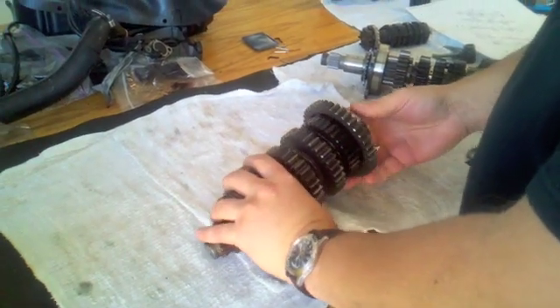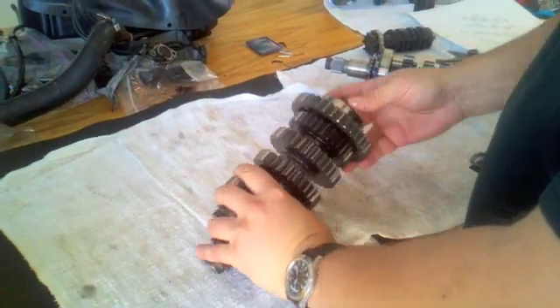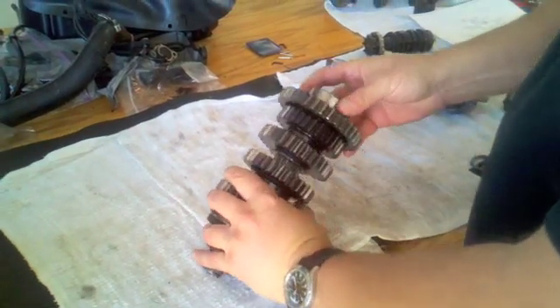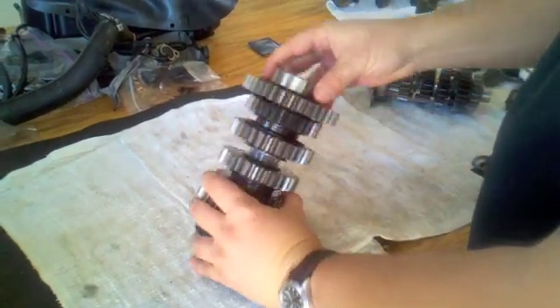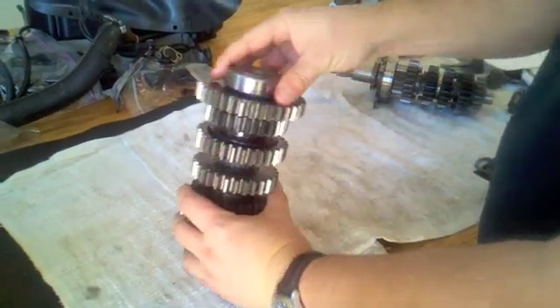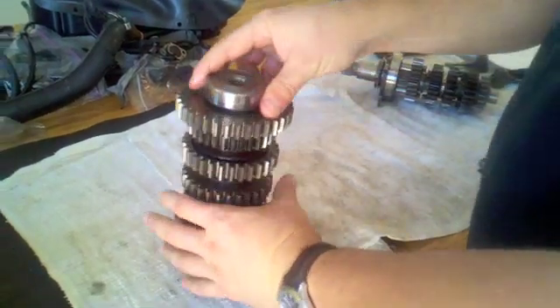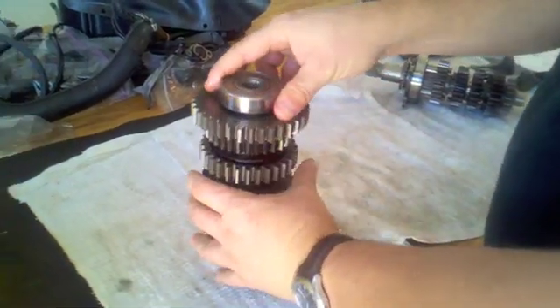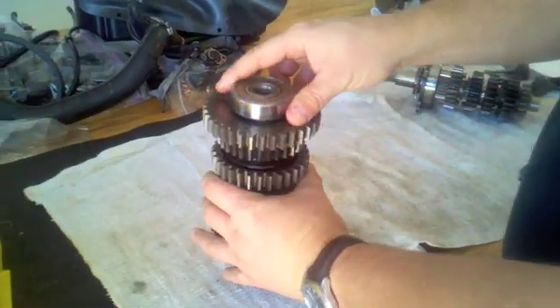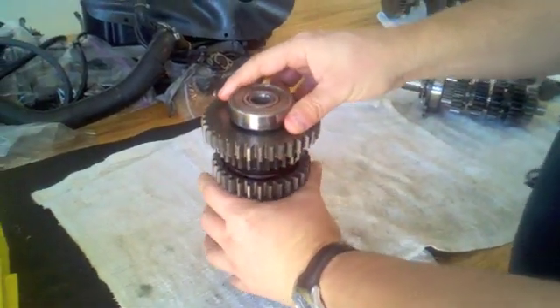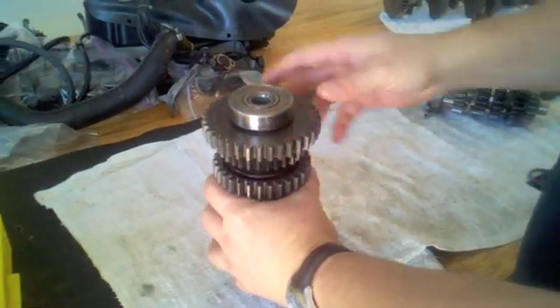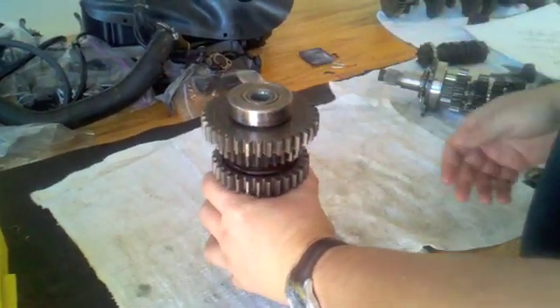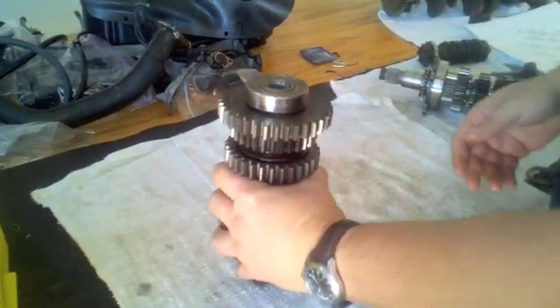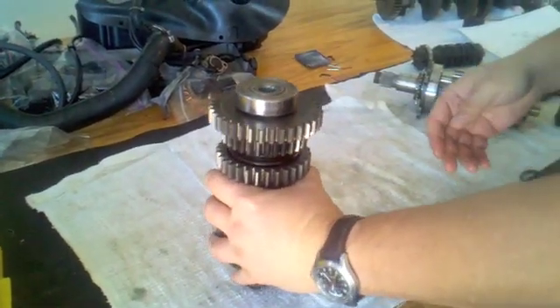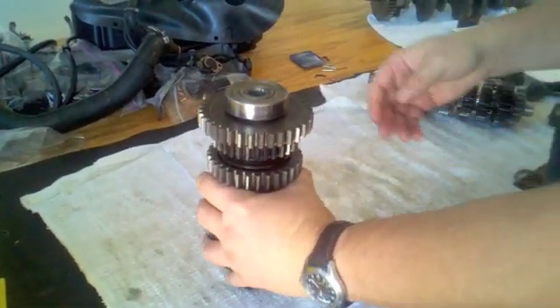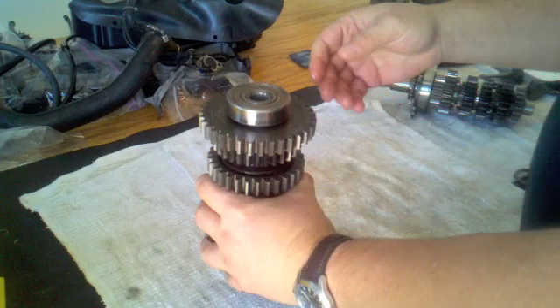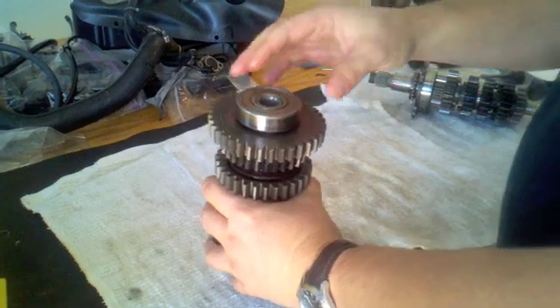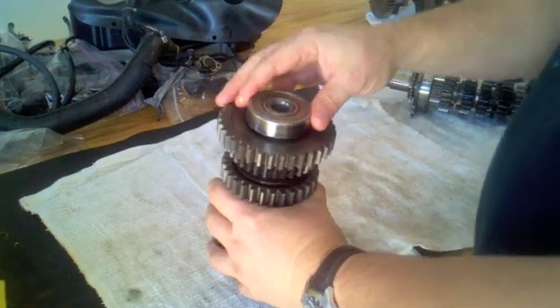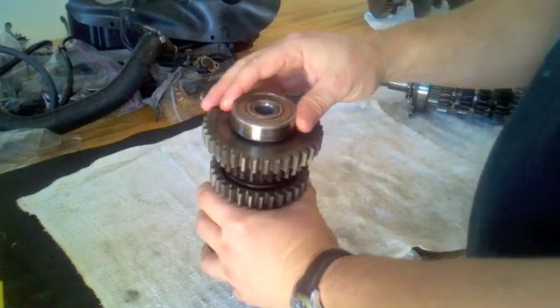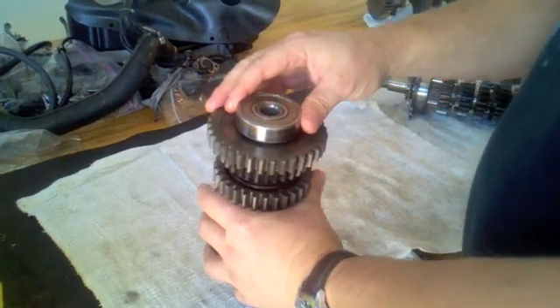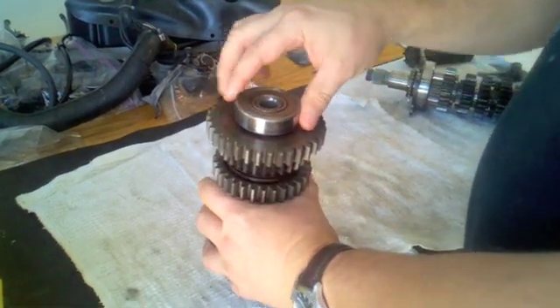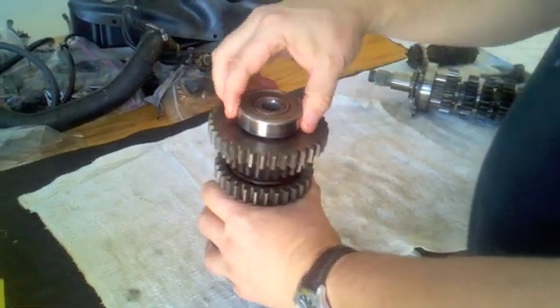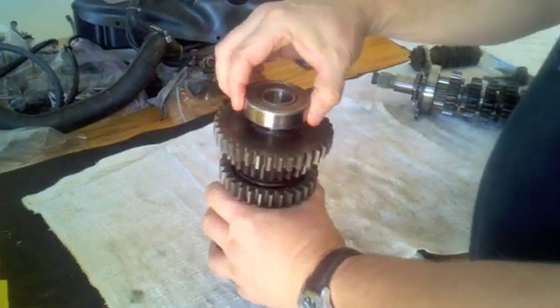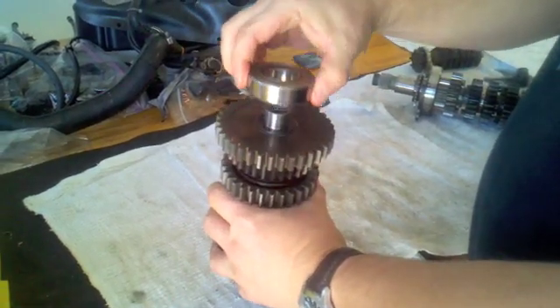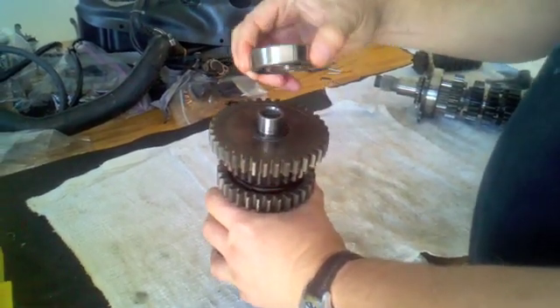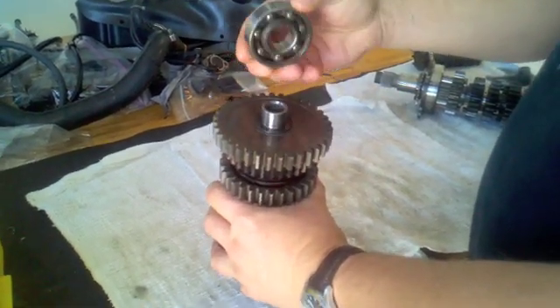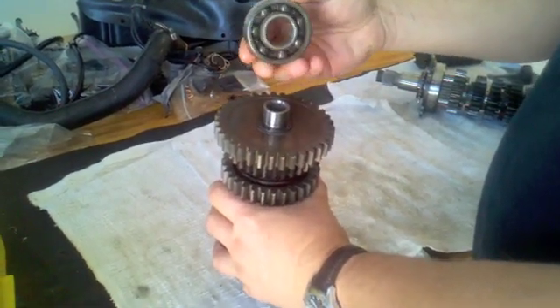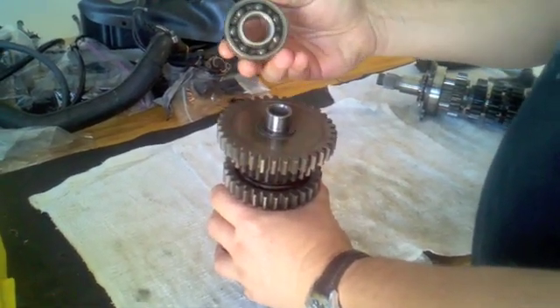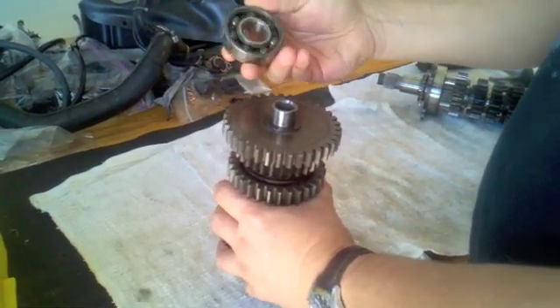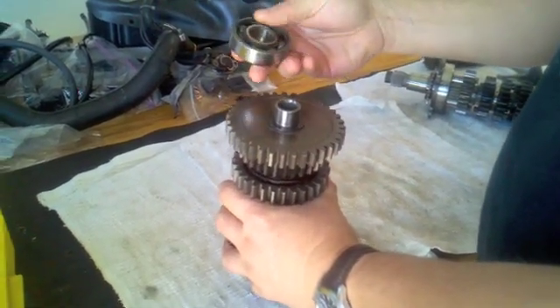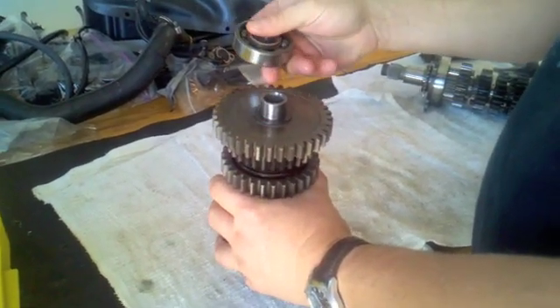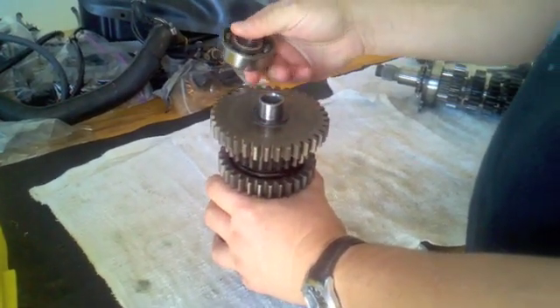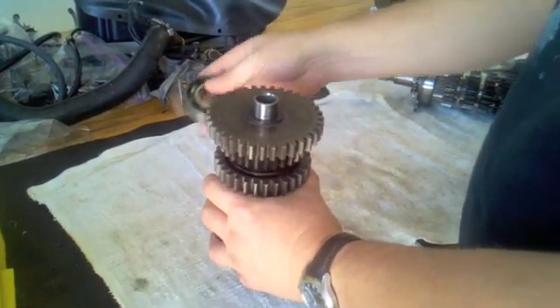I saw this tip online and it's a really good idea: as you take components off, put them down on your workbench in order of the component.